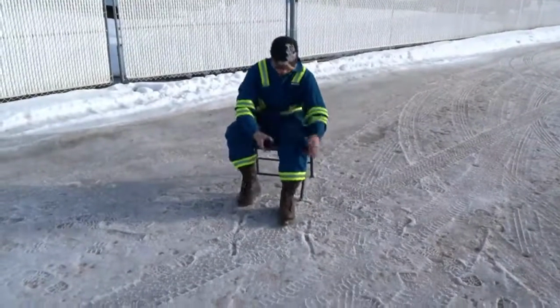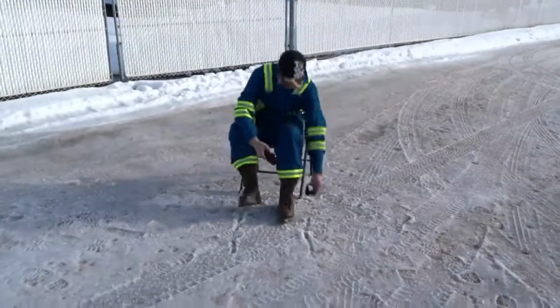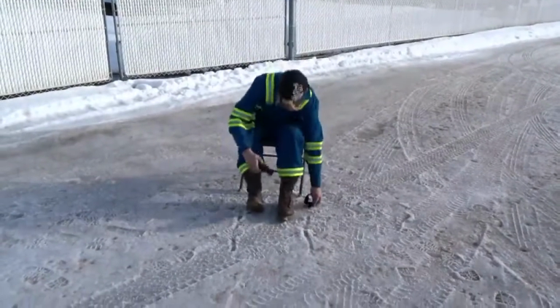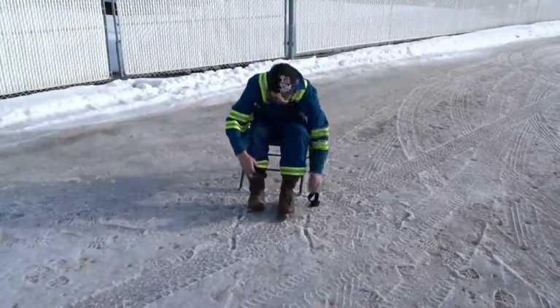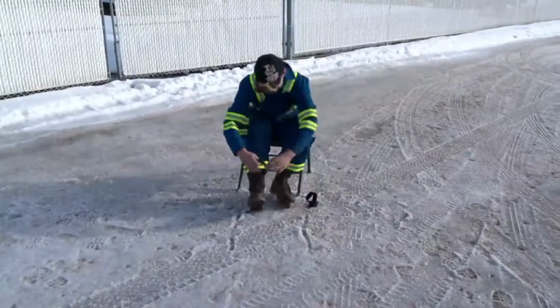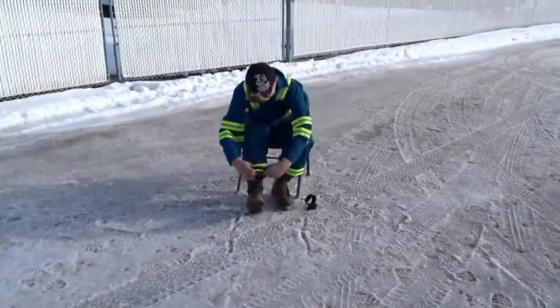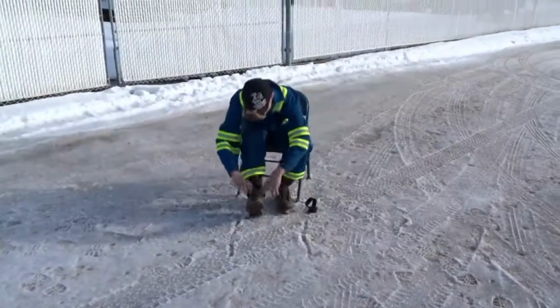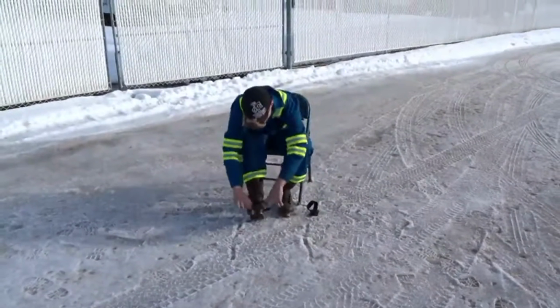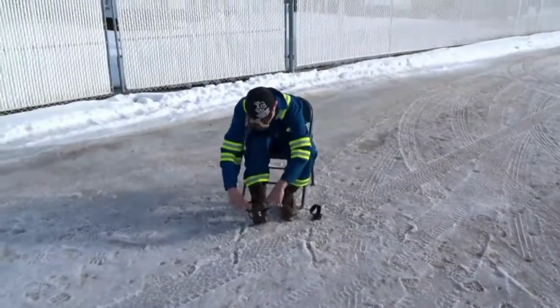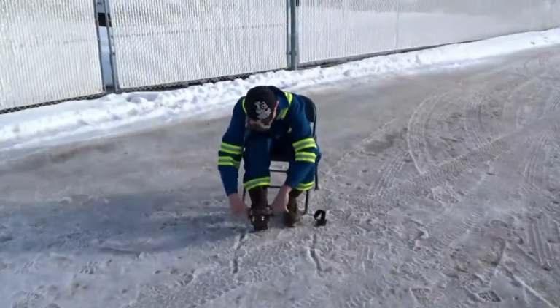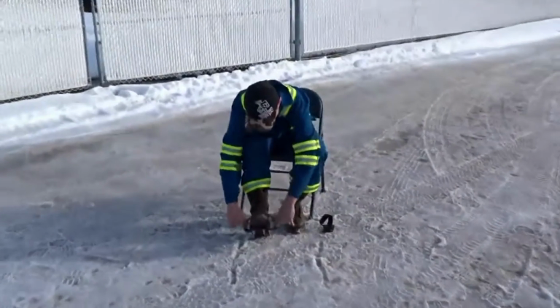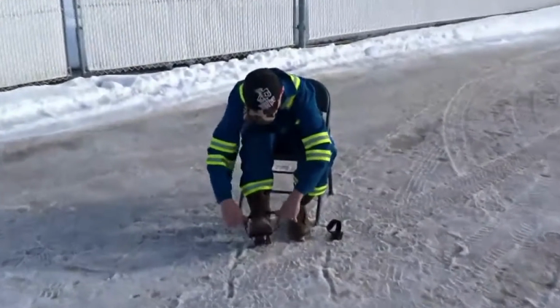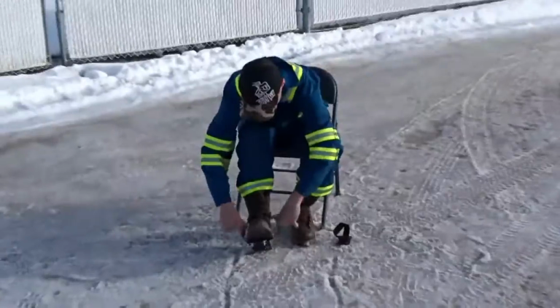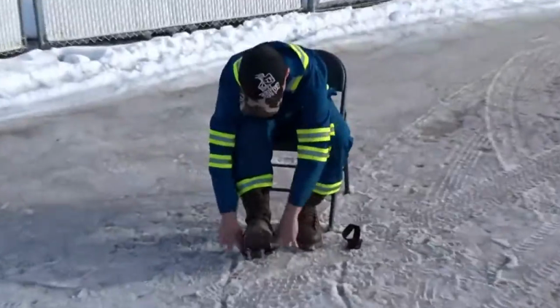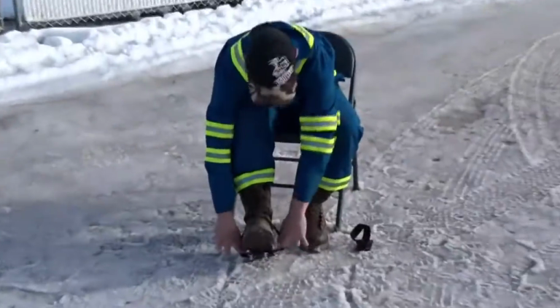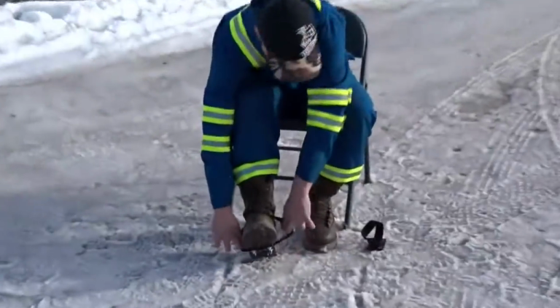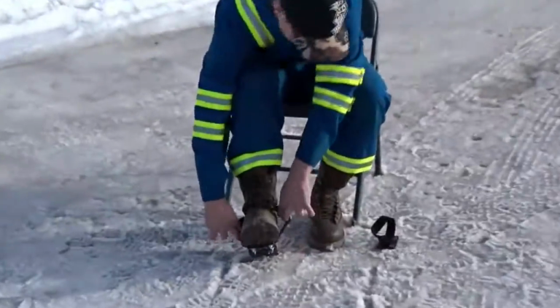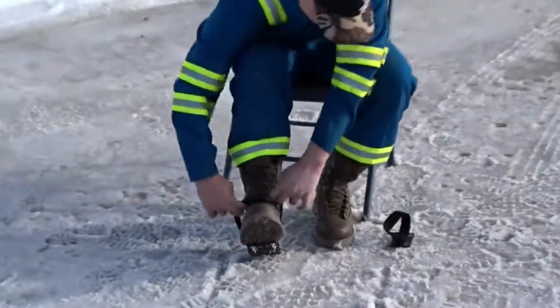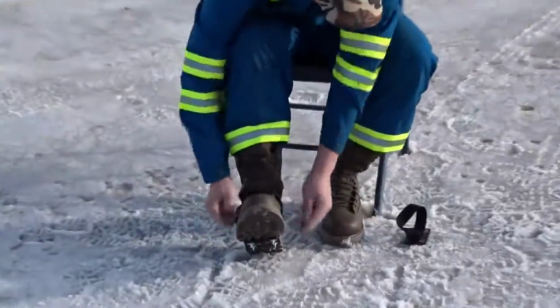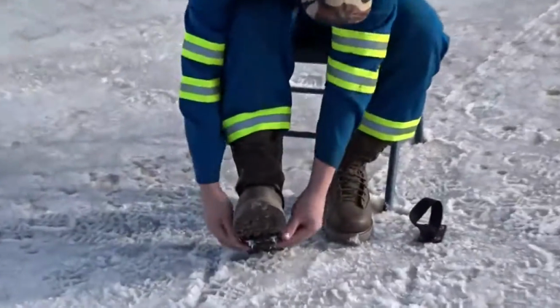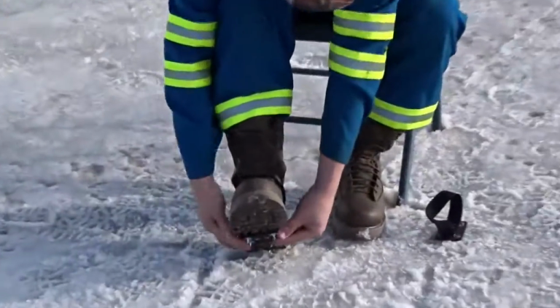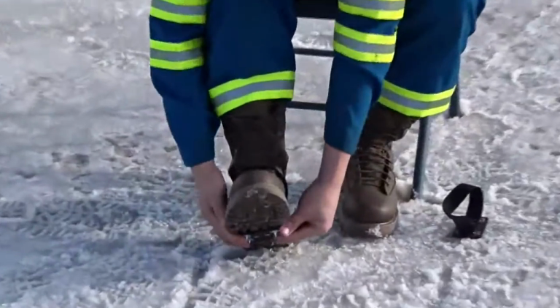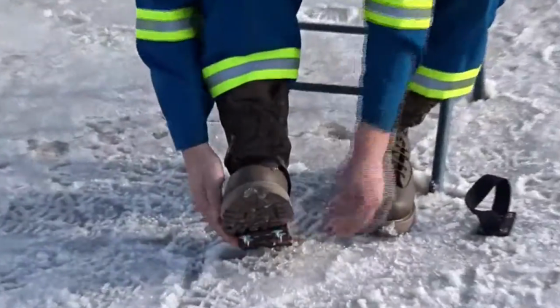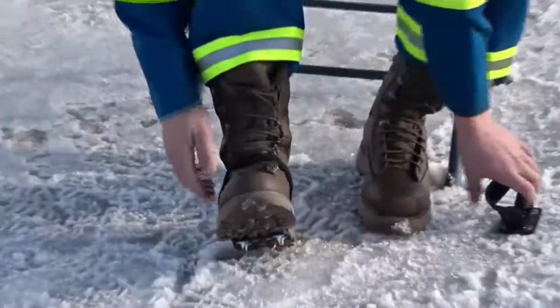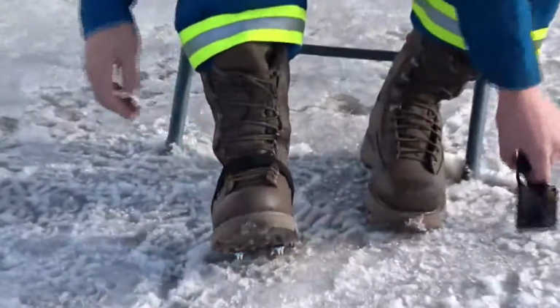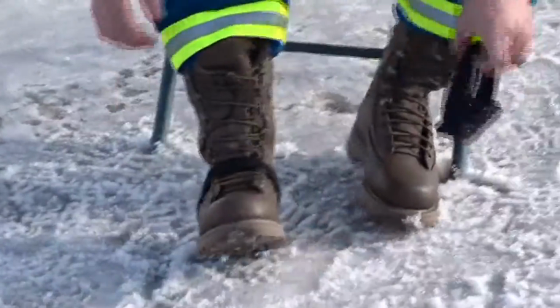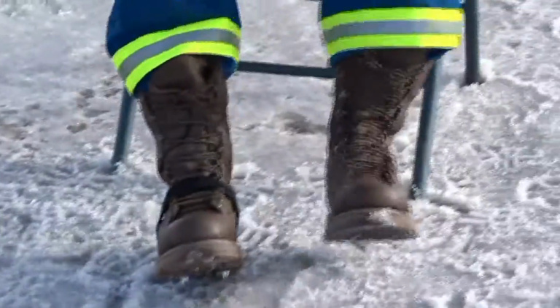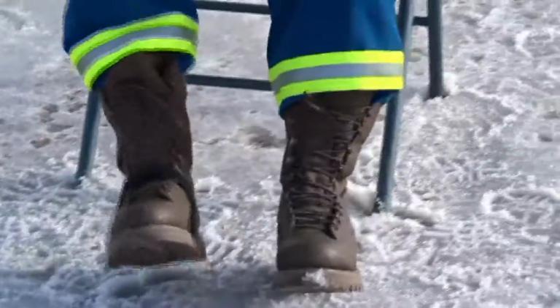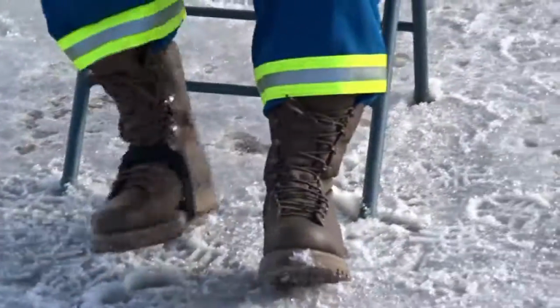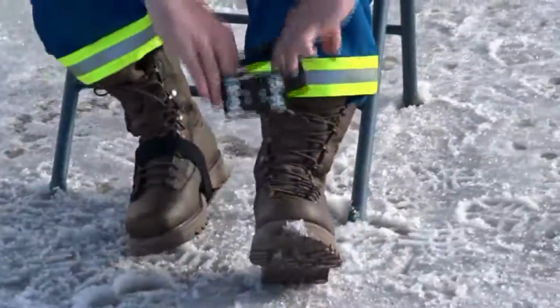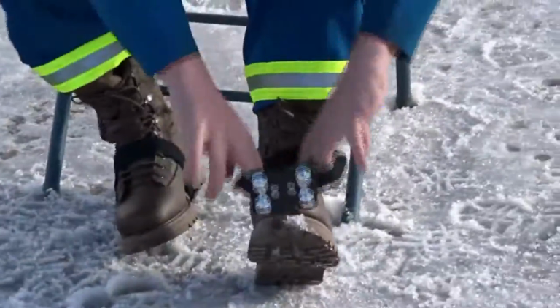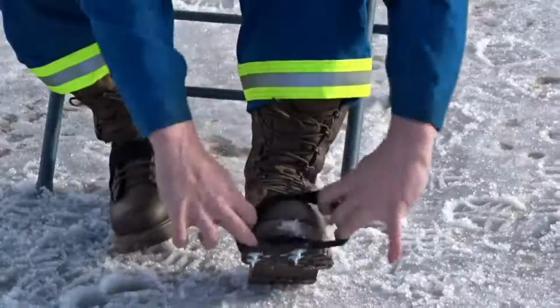Rips Cleats are easy to use and install. Simply slide them over your boot with the cleat directly in front of the footwear heel when not in use.